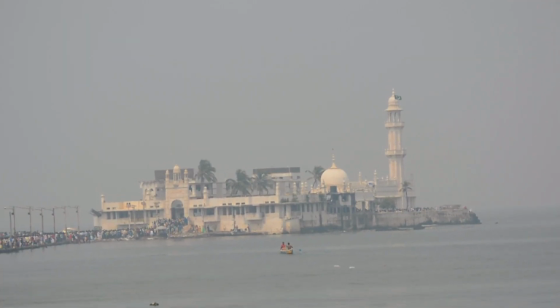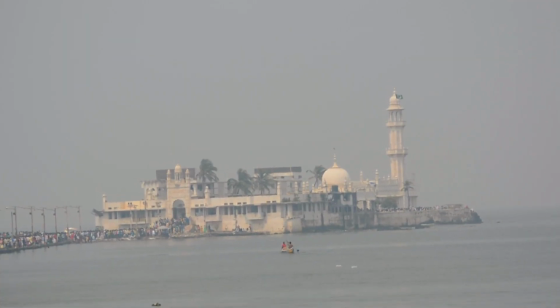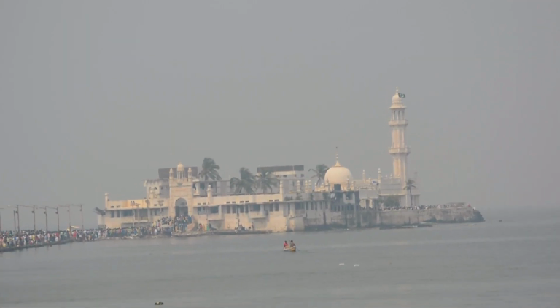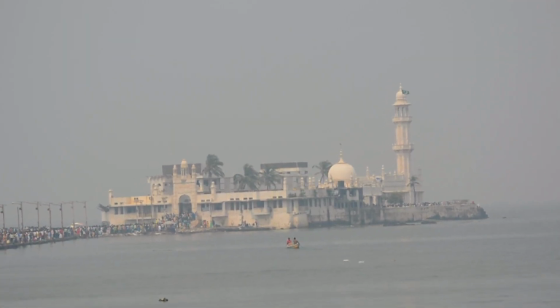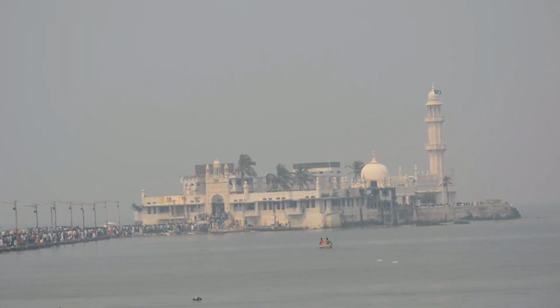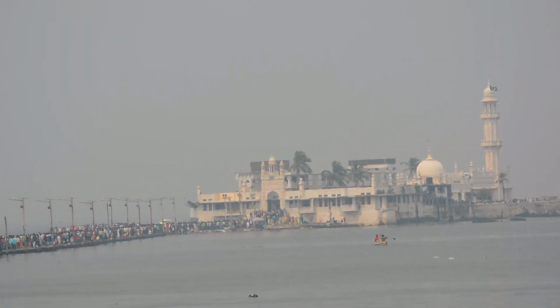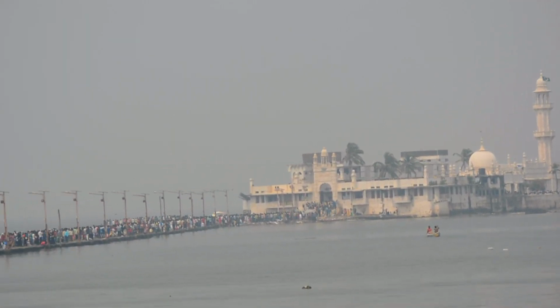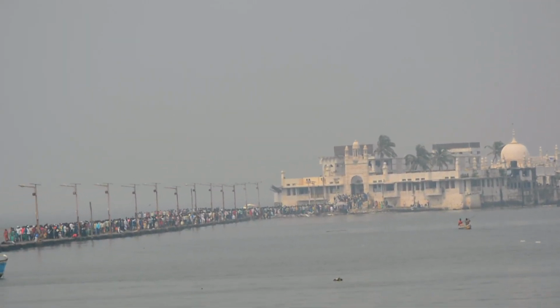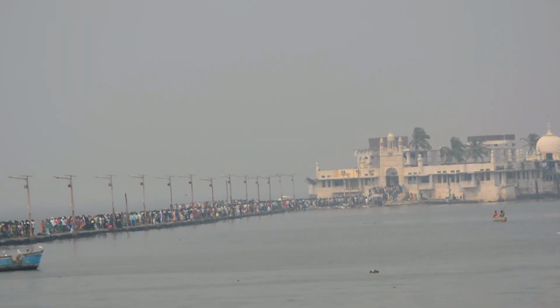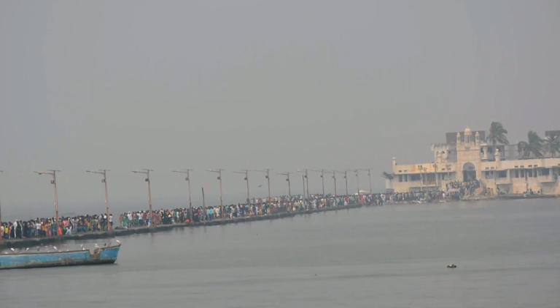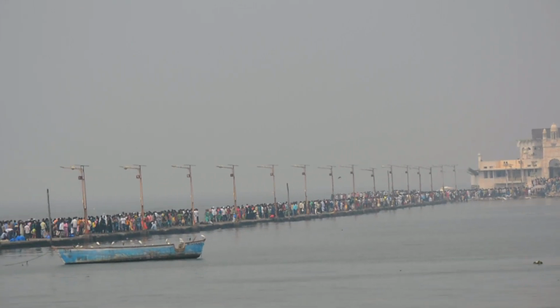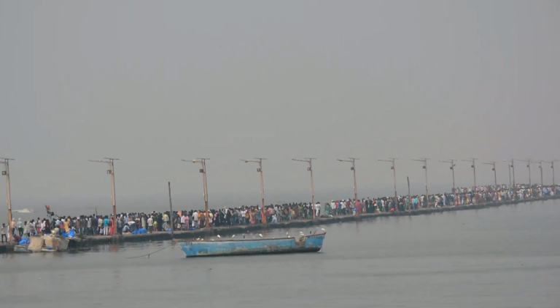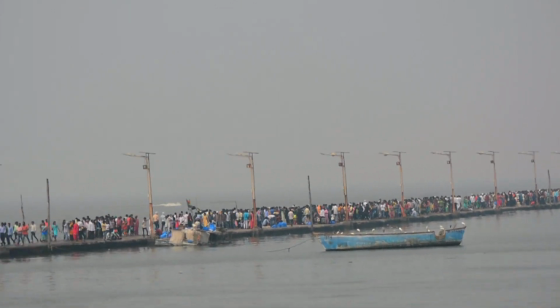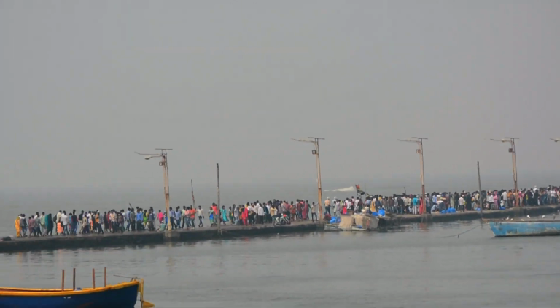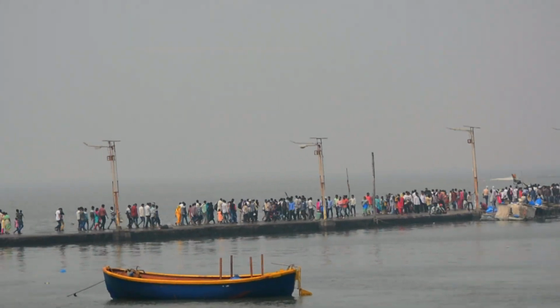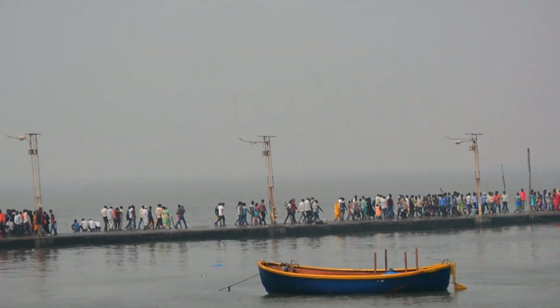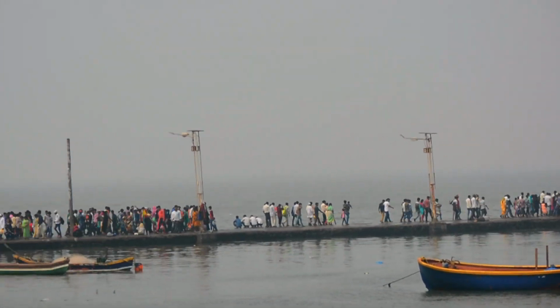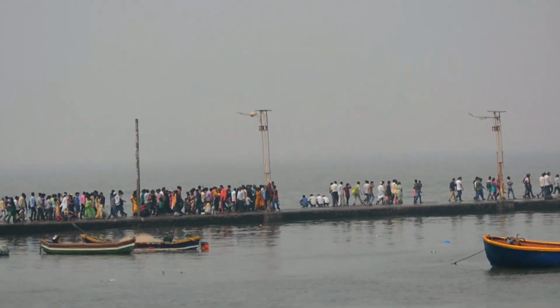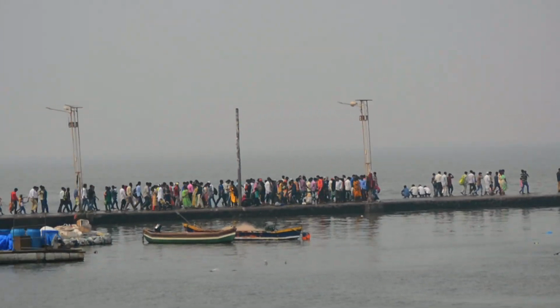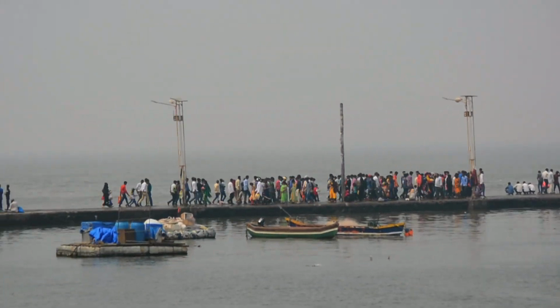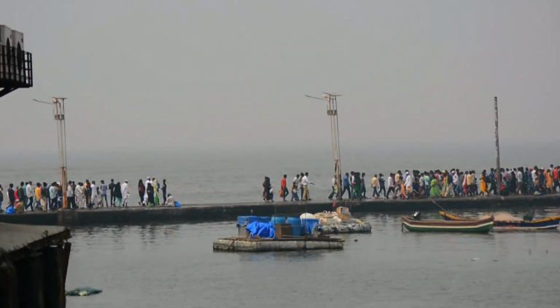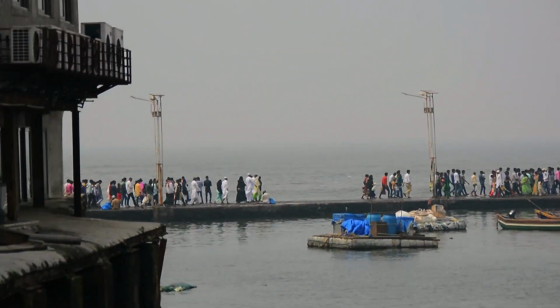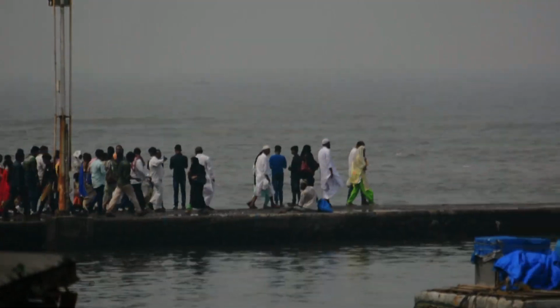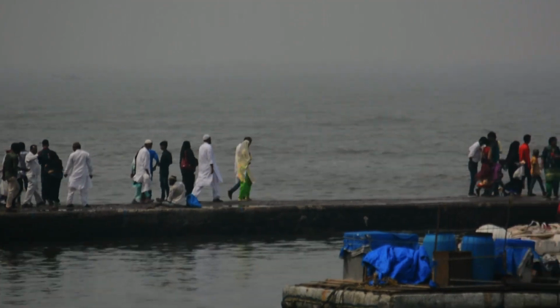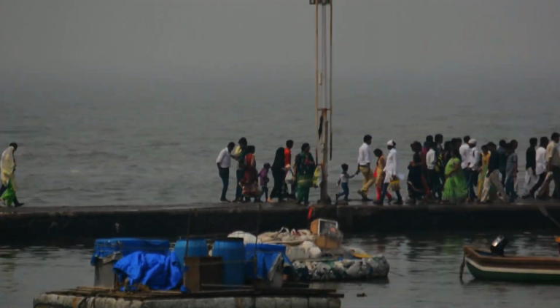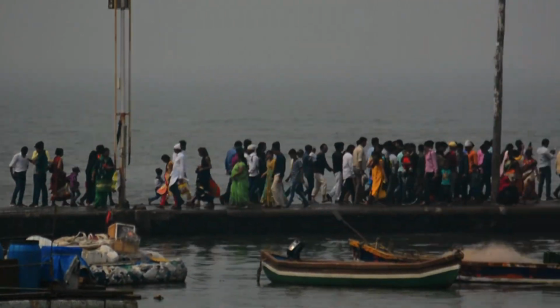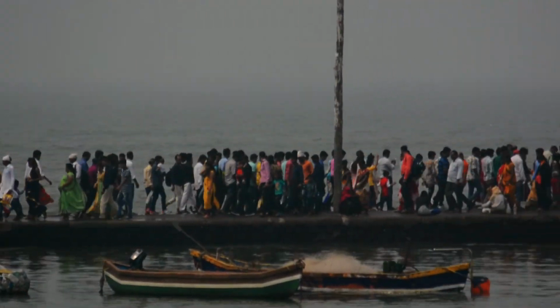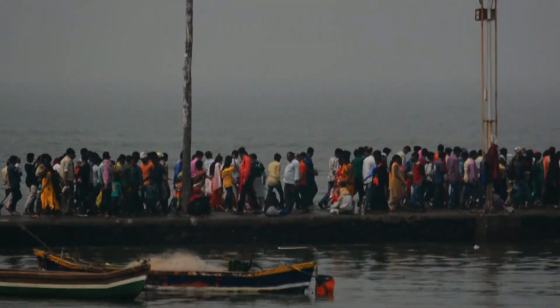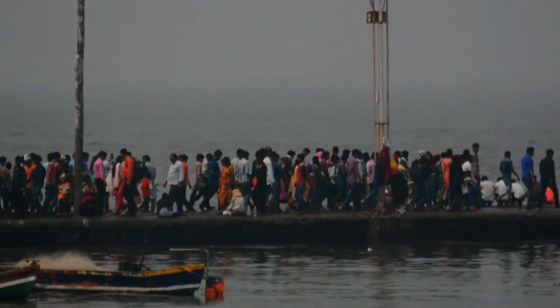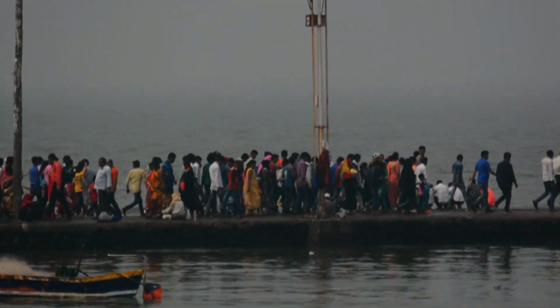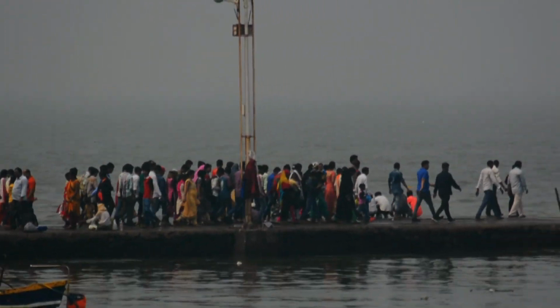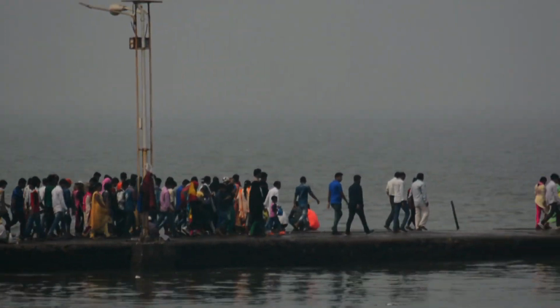As you can see, people are walking around there. Thousands of people are walking — some of them are returning. Let's see what we find there. So yeah, next stop: Haji Ali Dargah.